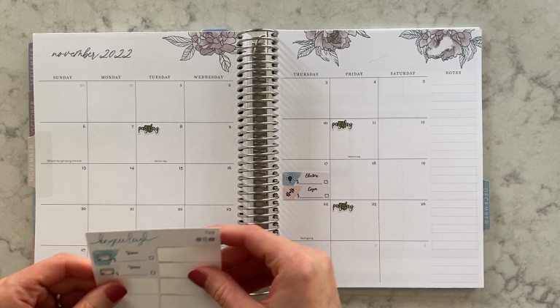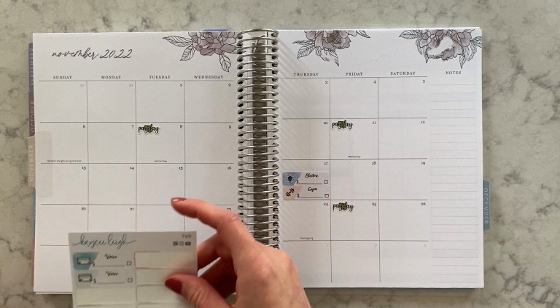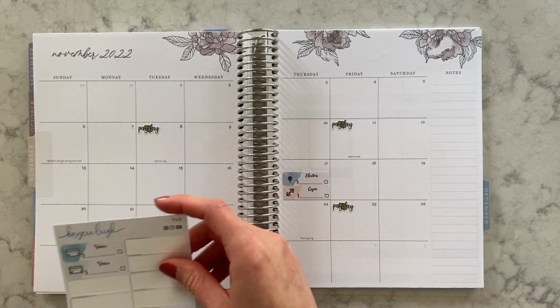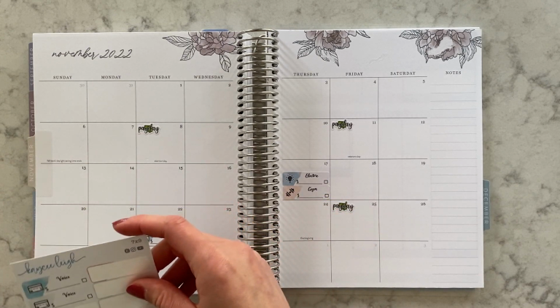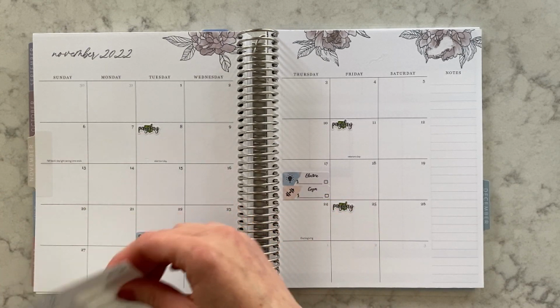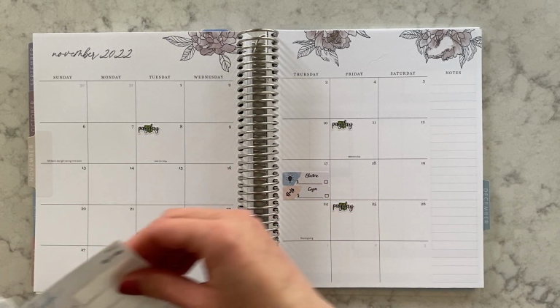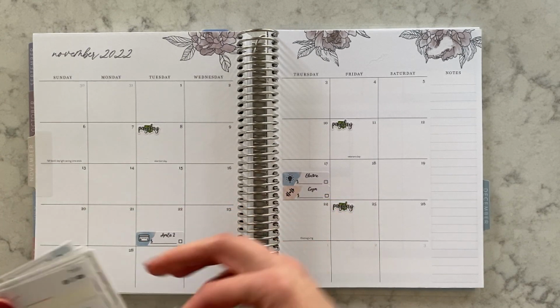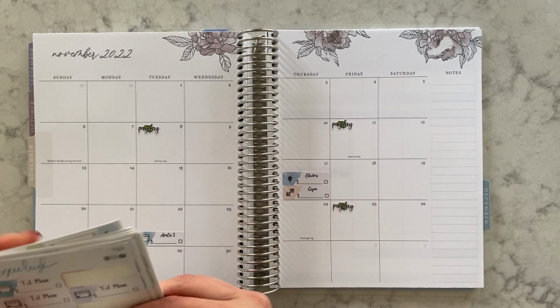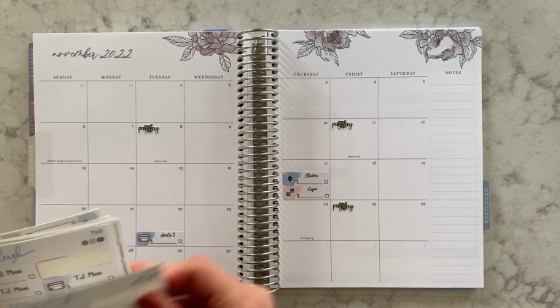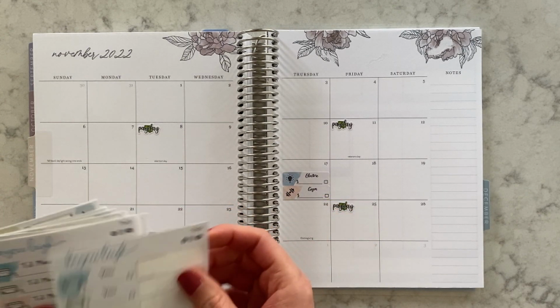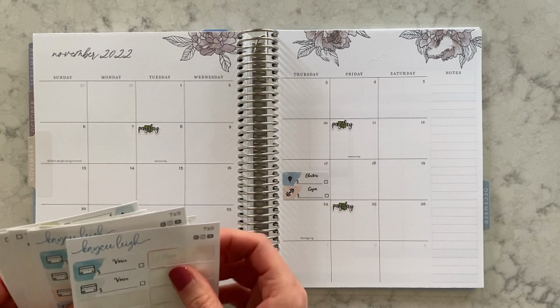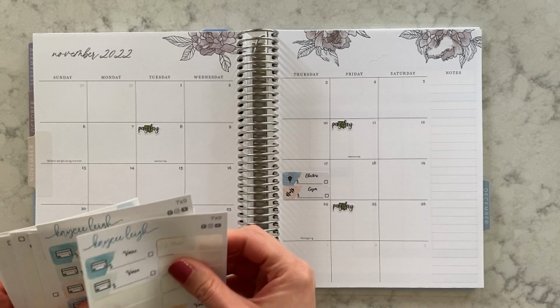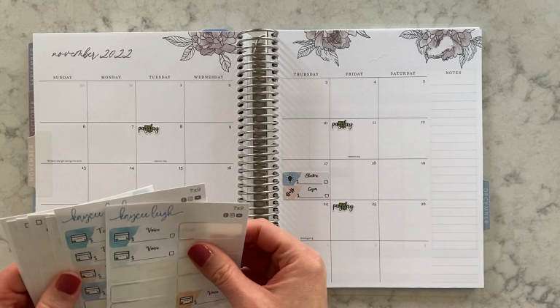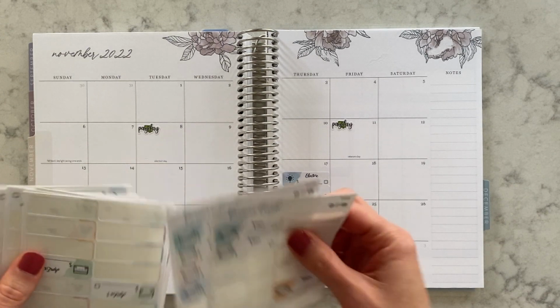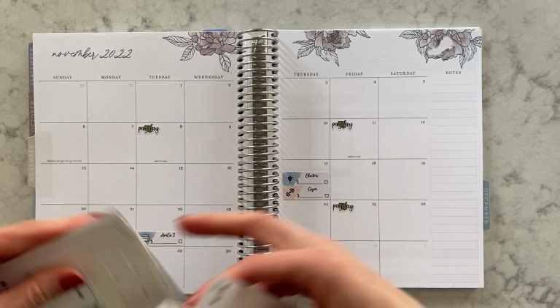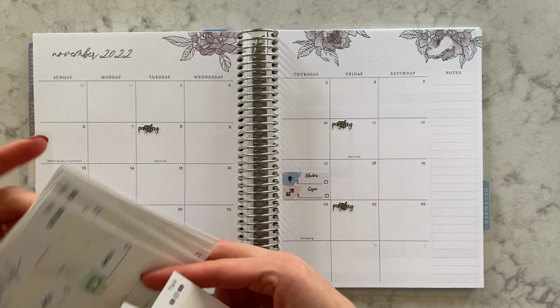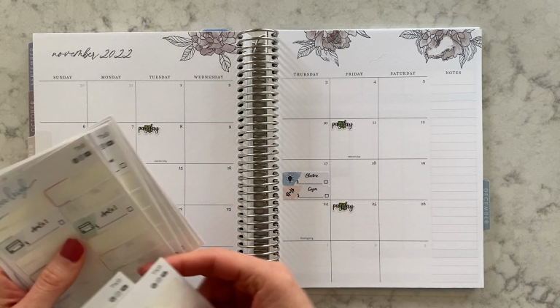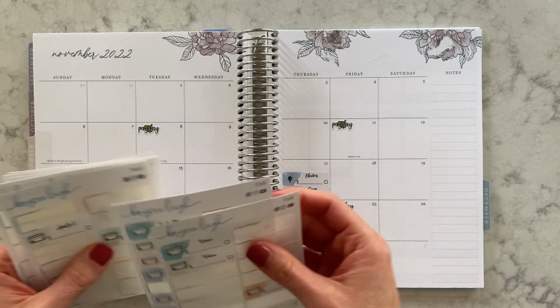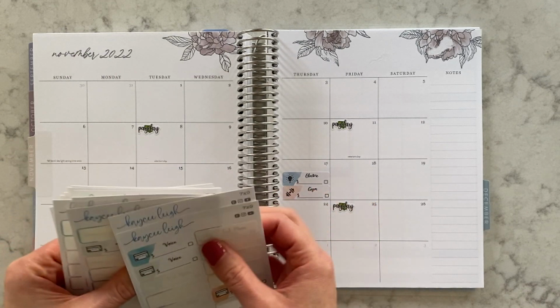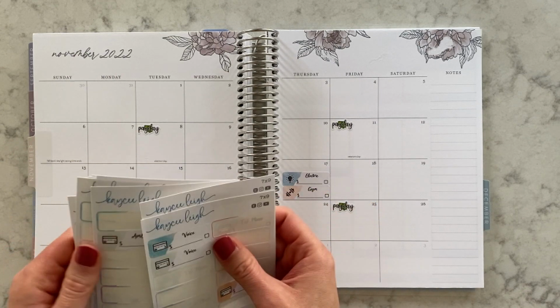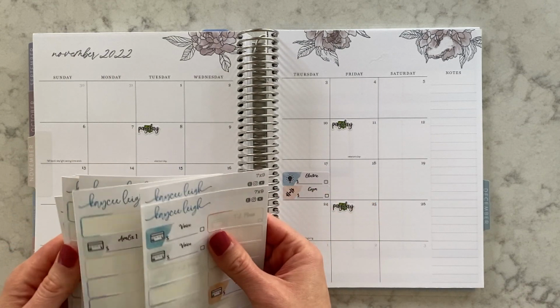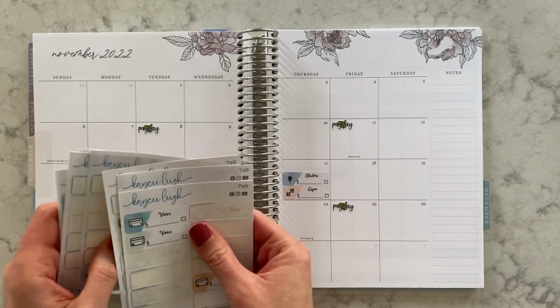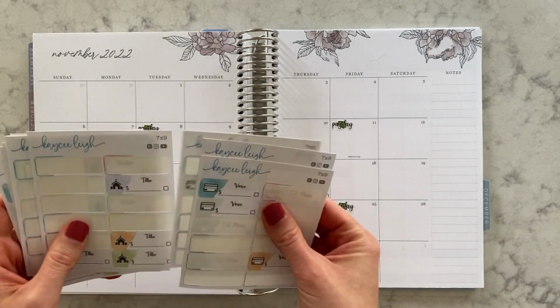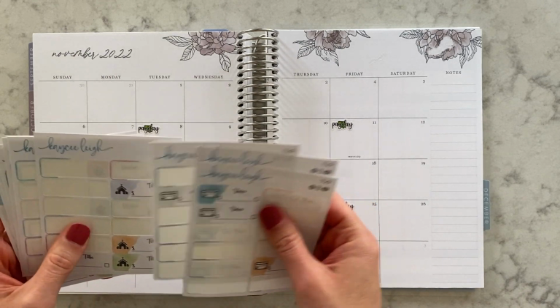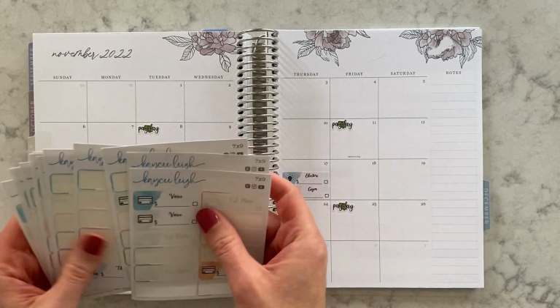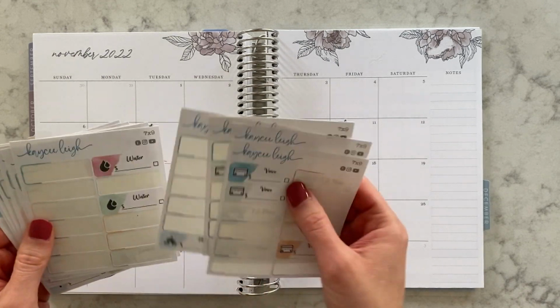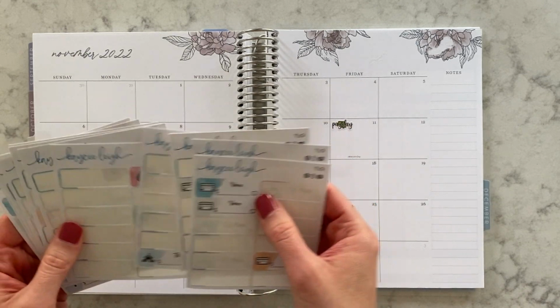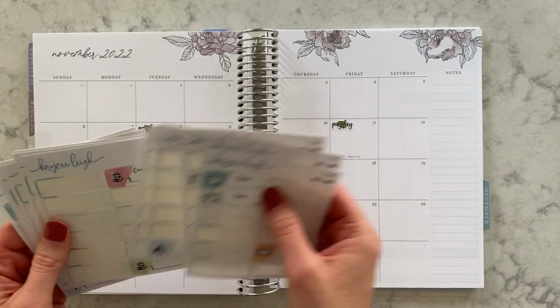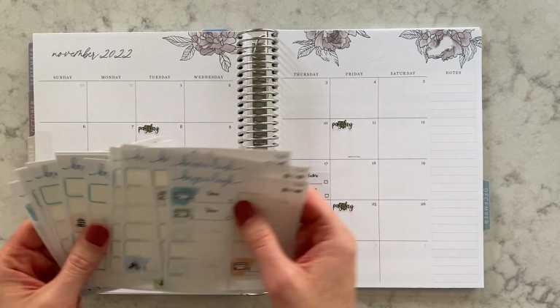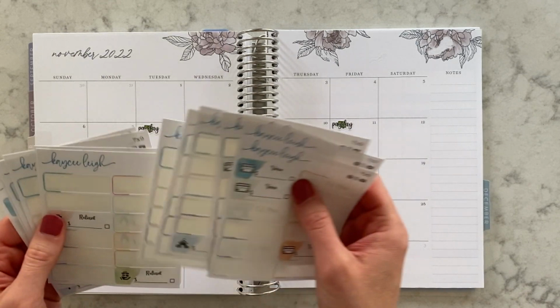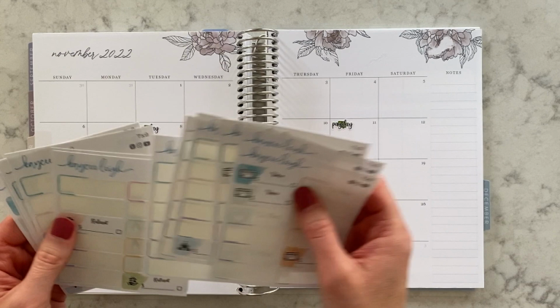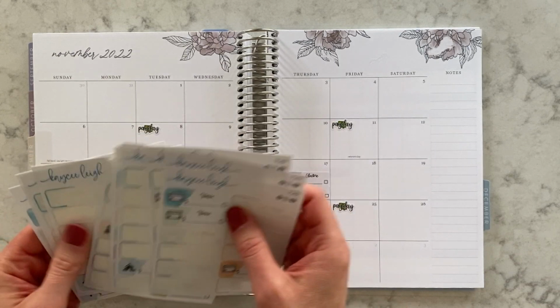Voice credit card, TJ Maxx — we have a lot of credit cards right now. We don't use all of them, but we just have a lot open.